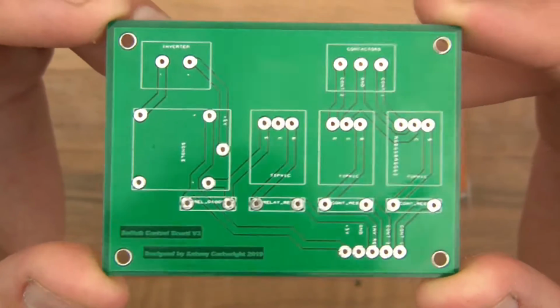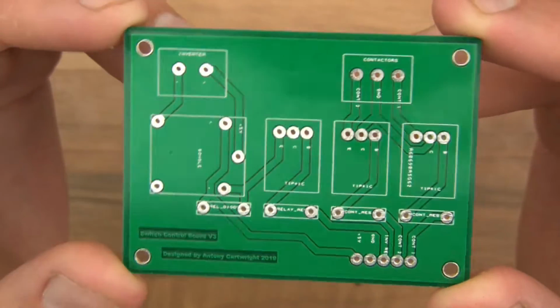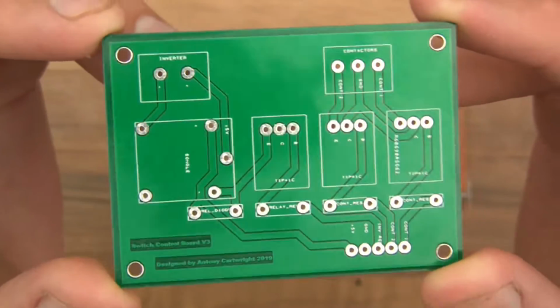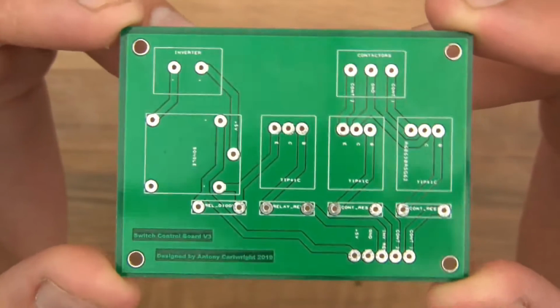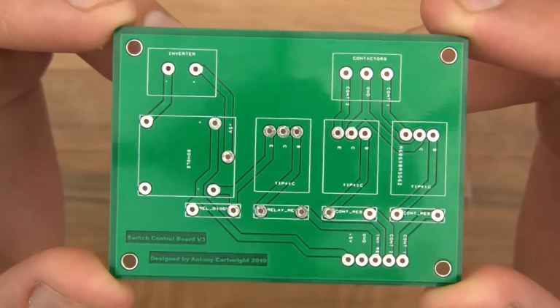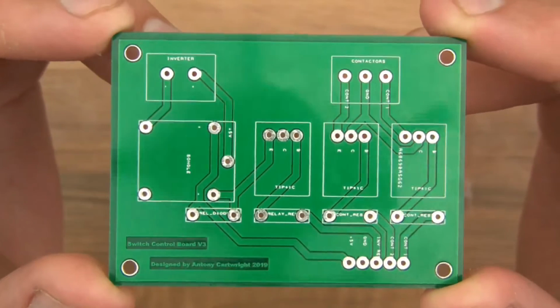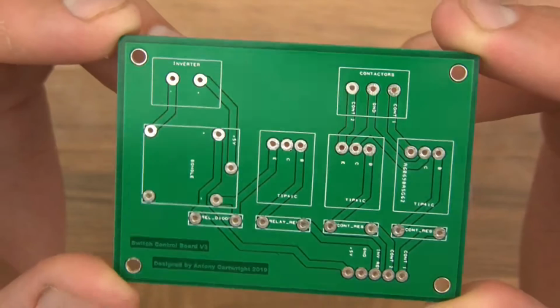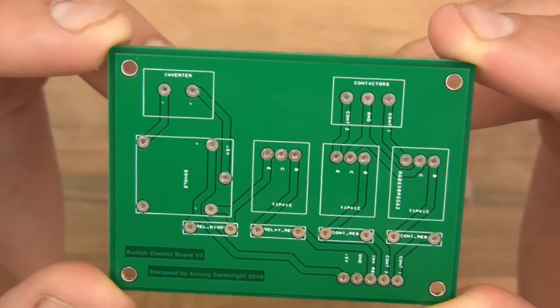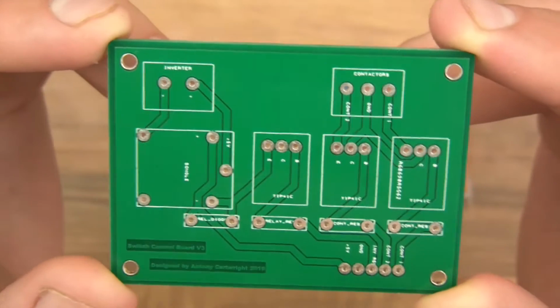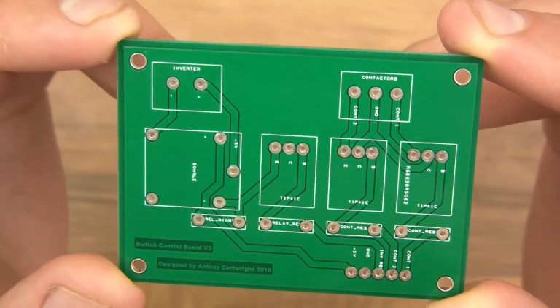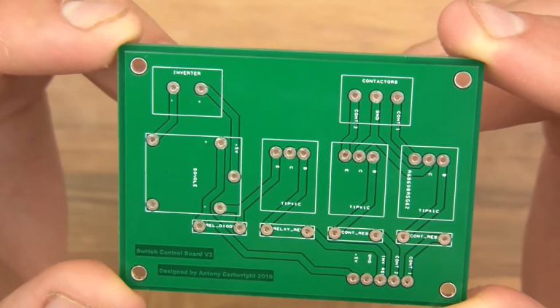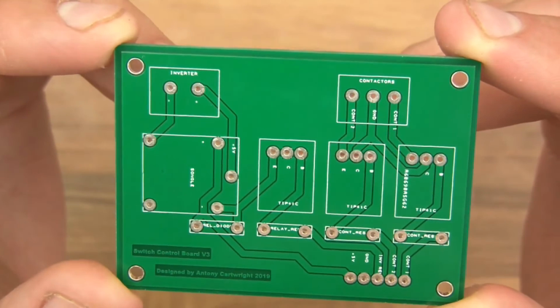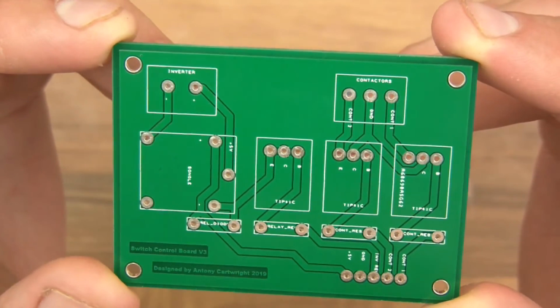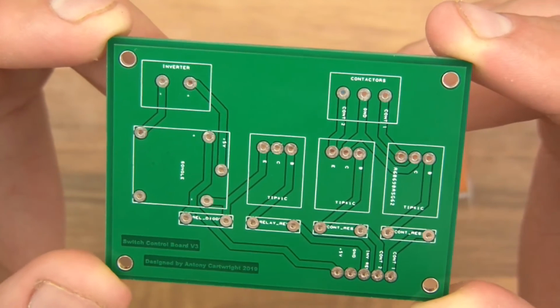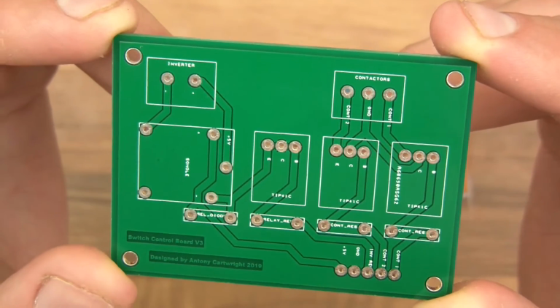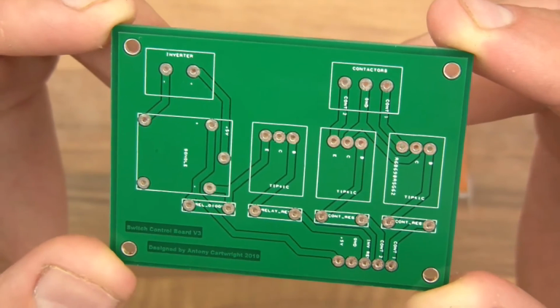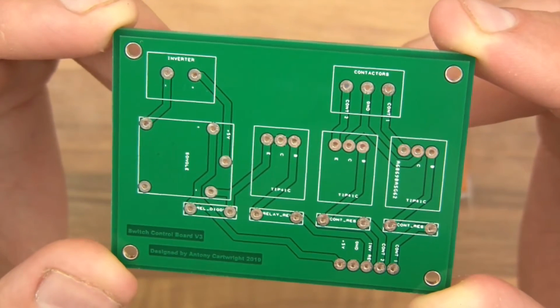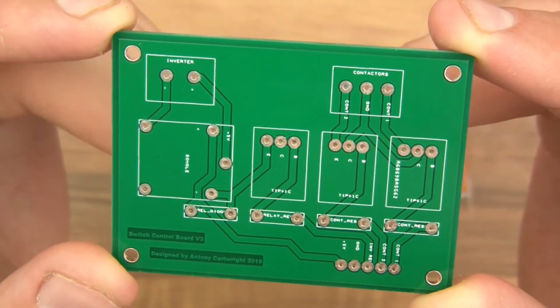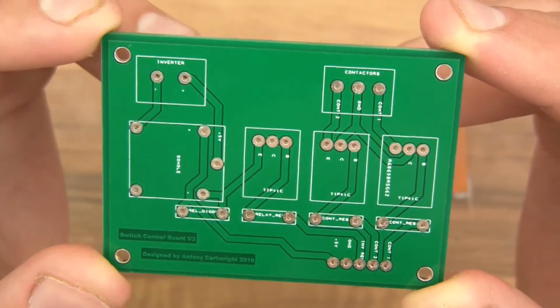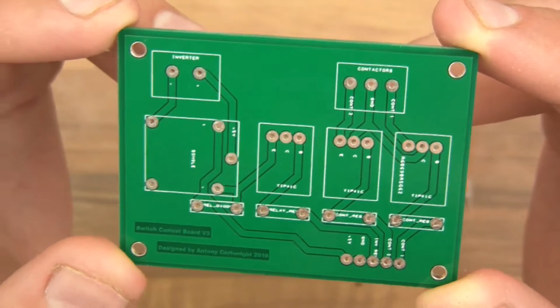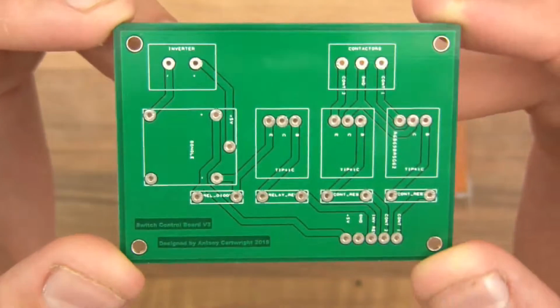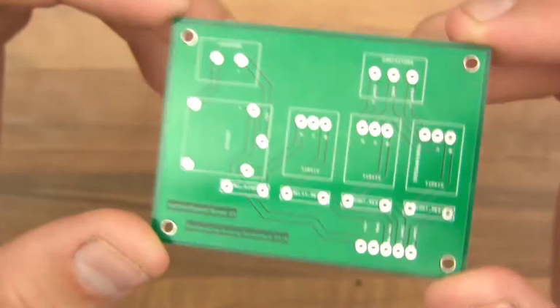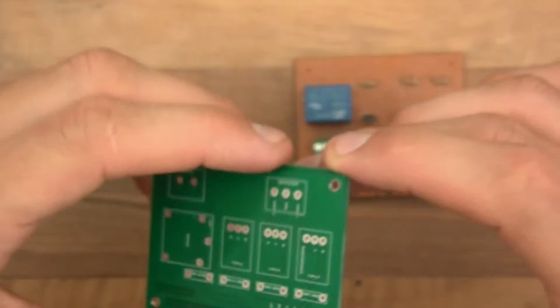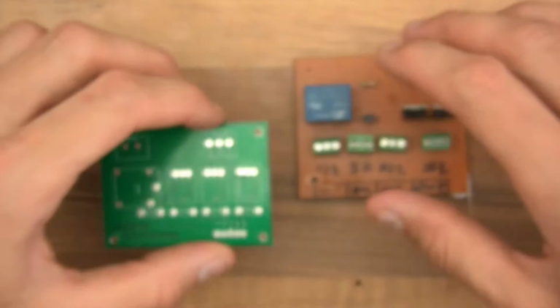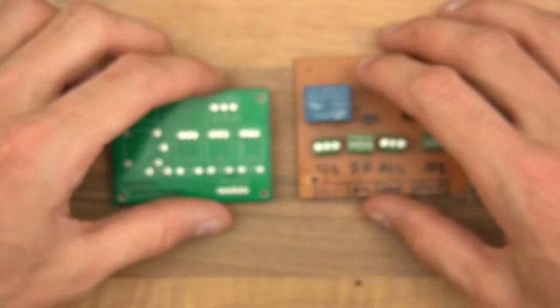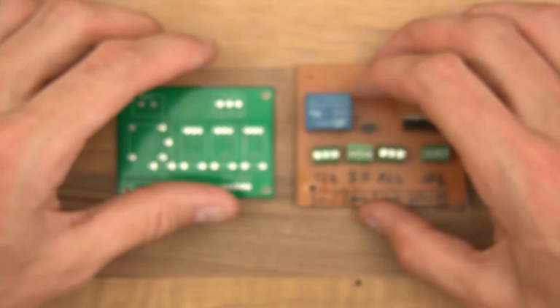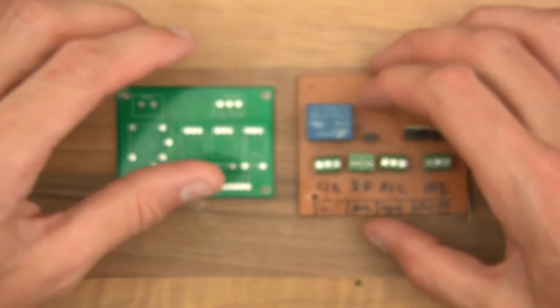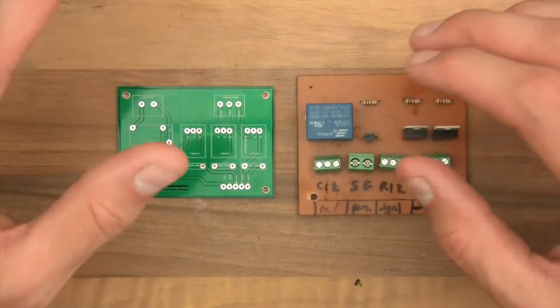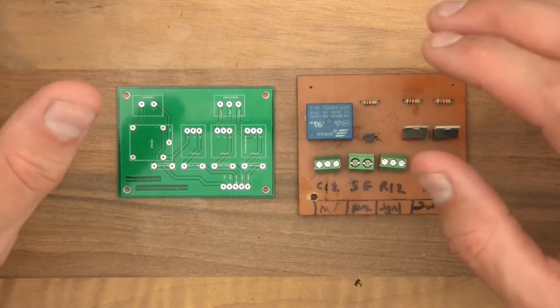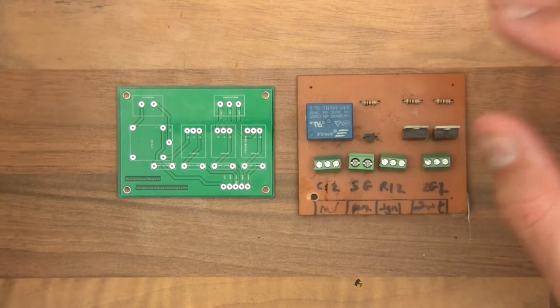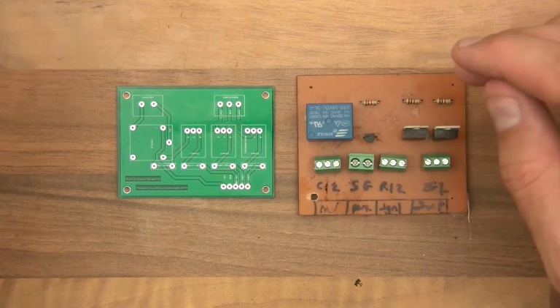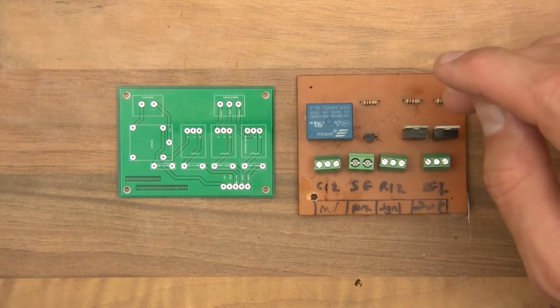This actually isn't the latest revision but regardless, only the aesthetics have changed really. So I'm going to start soldering this up and maybe I can tell you a few things about it as I'm doing it.